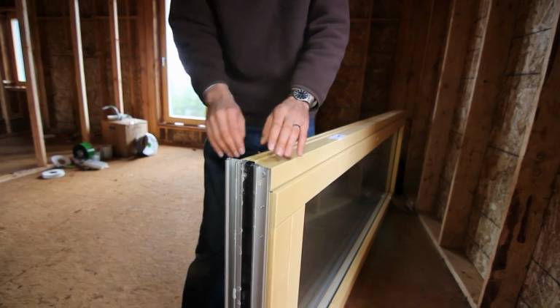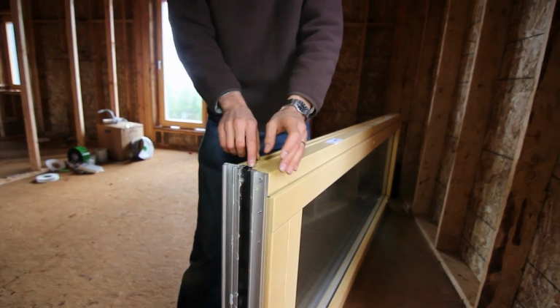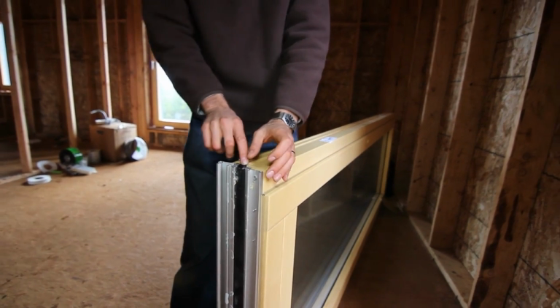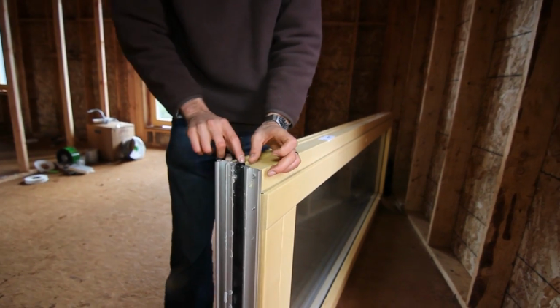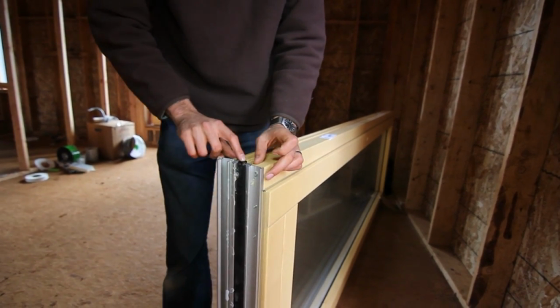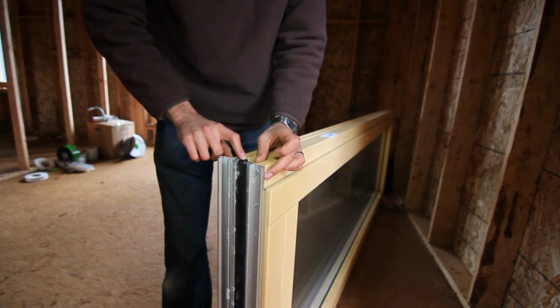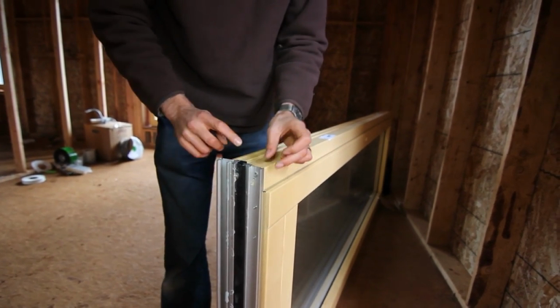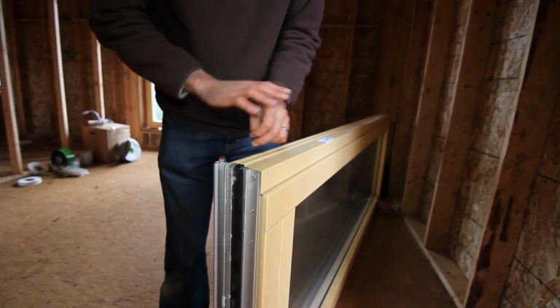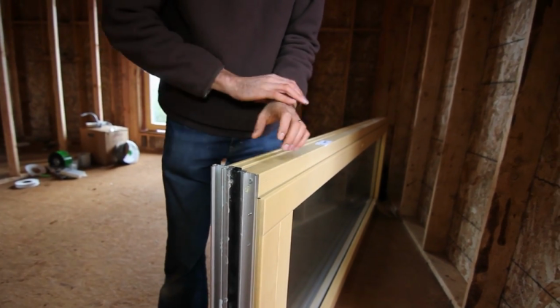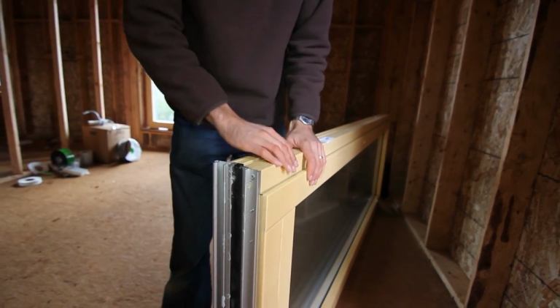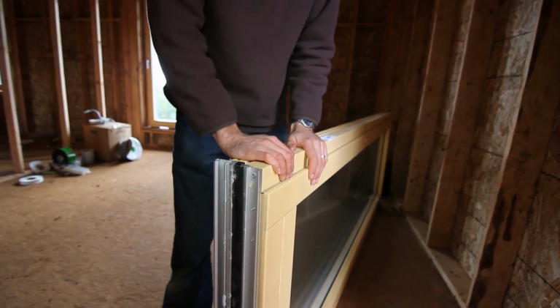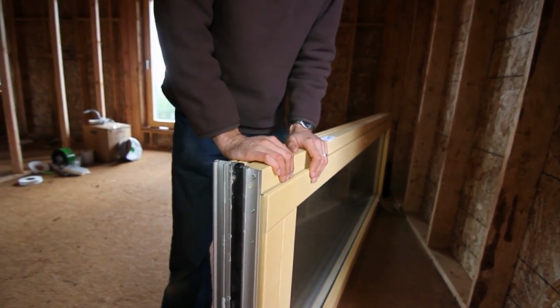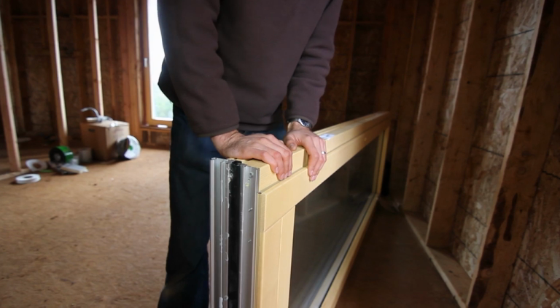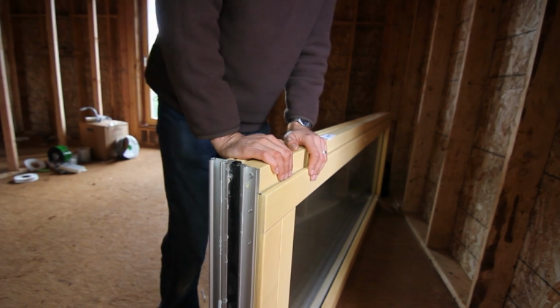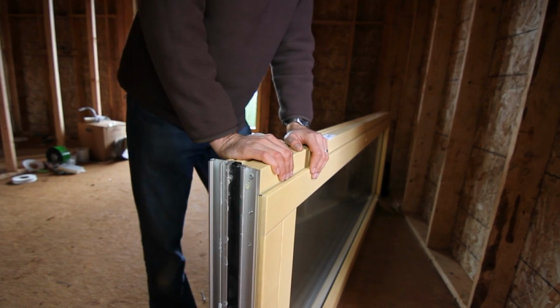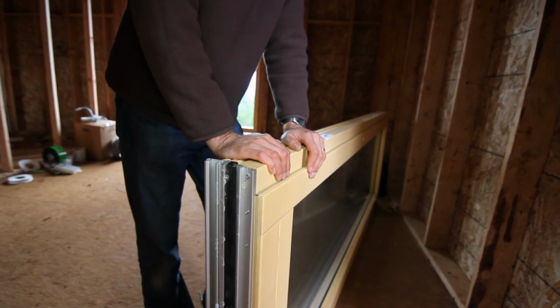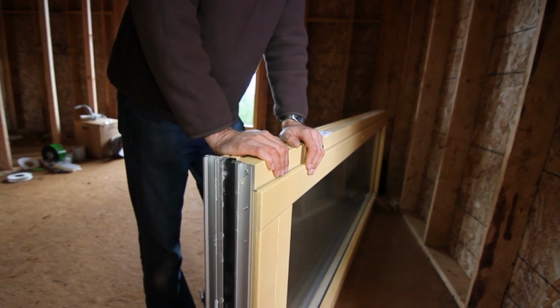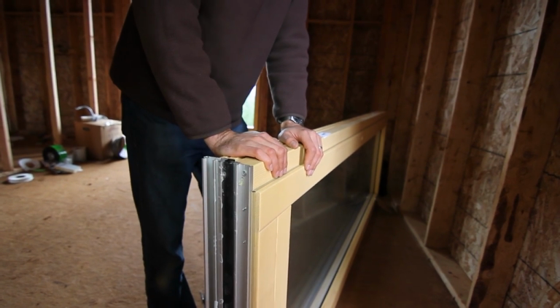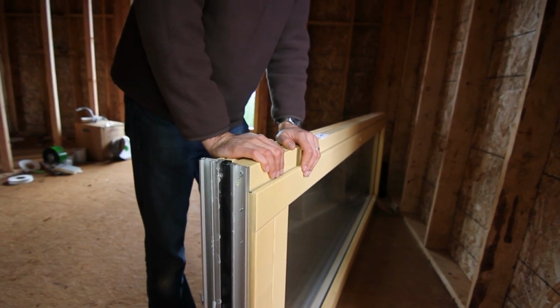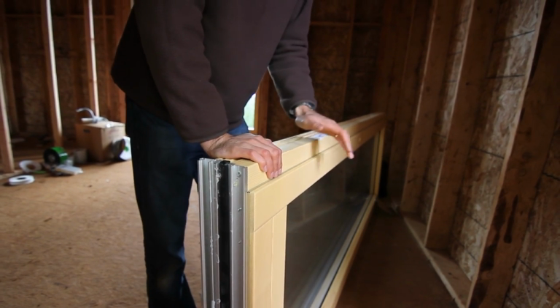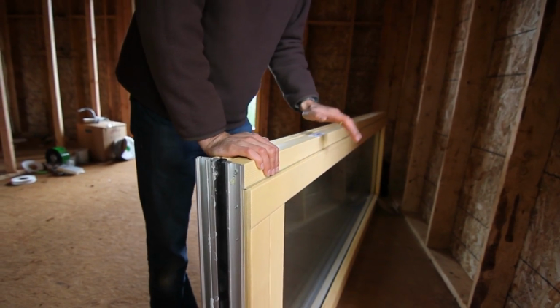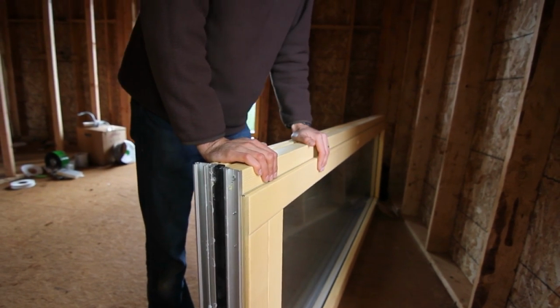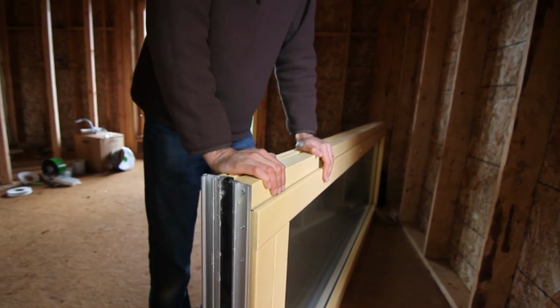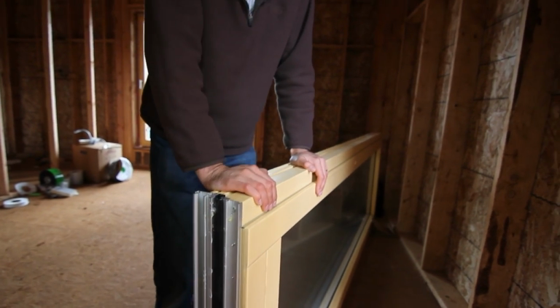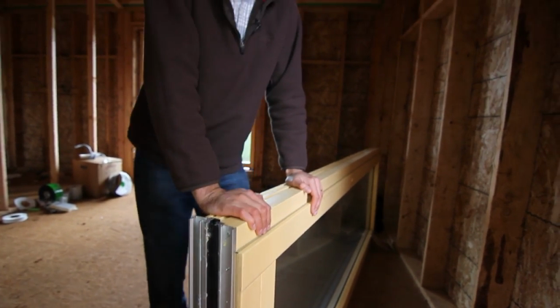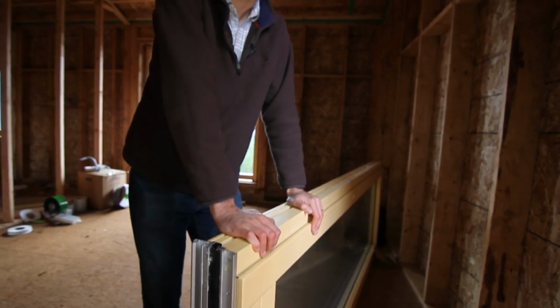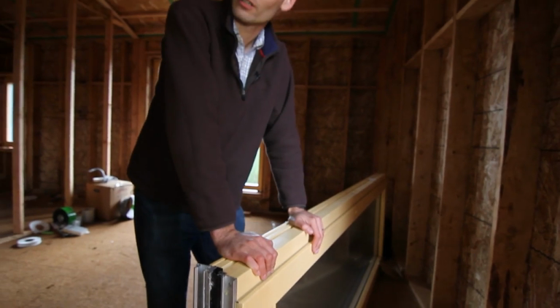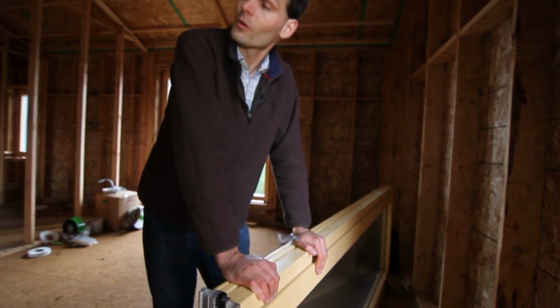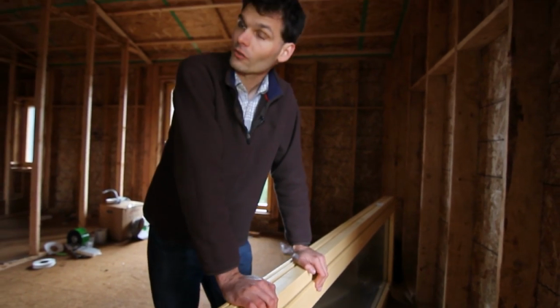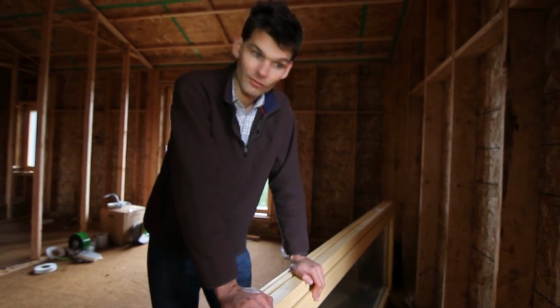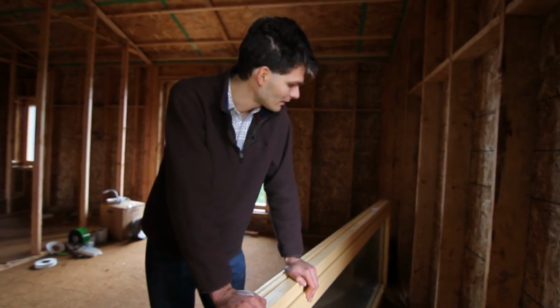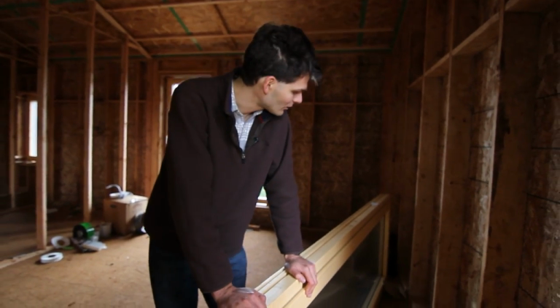It still has two air seals in it, so it's fairly airtight, and the door retains the tilting function, which is great for ventilation.